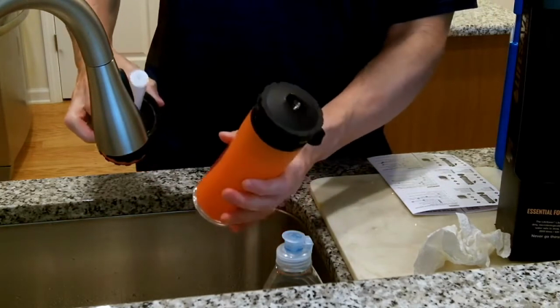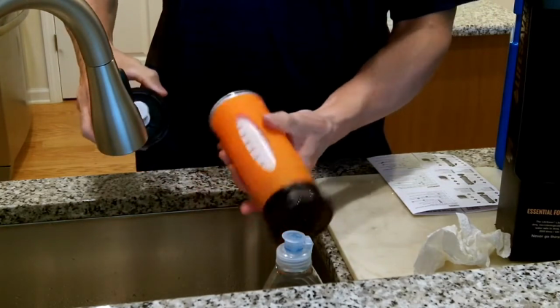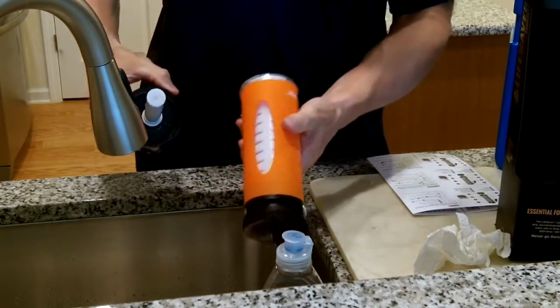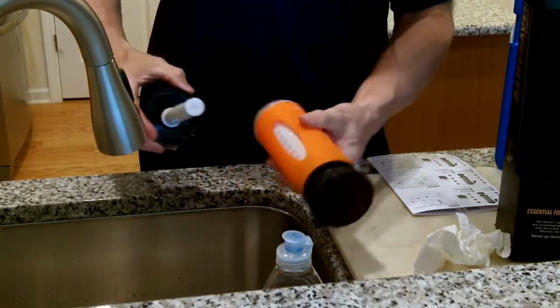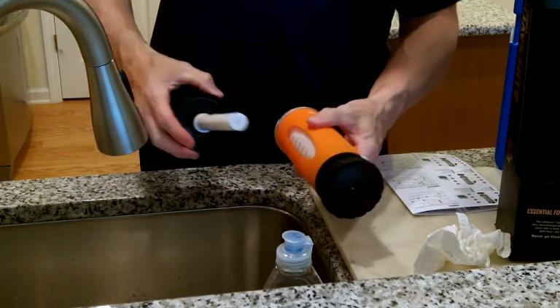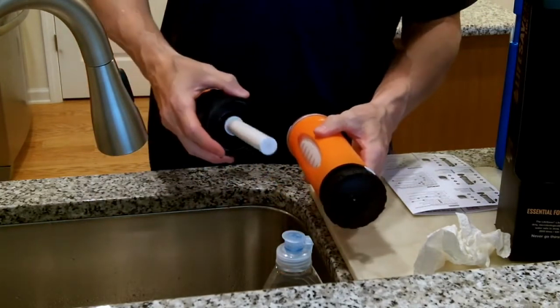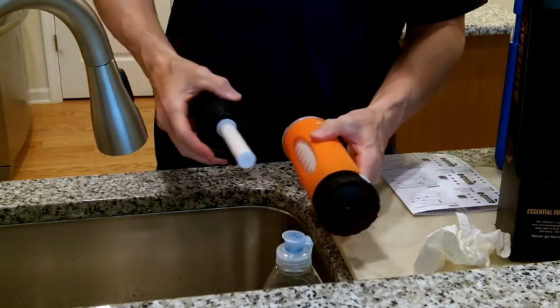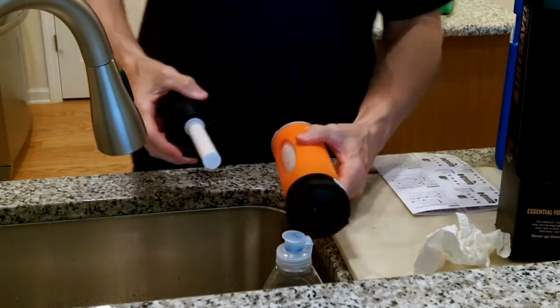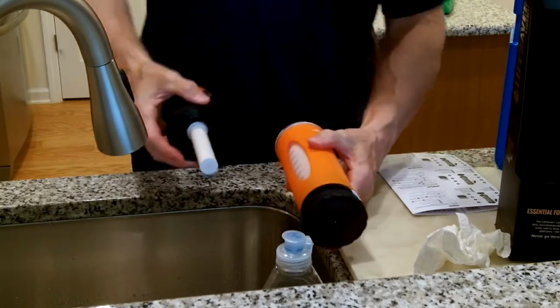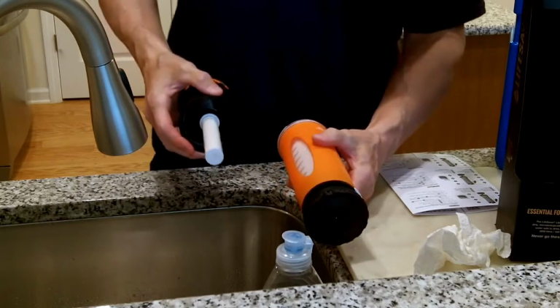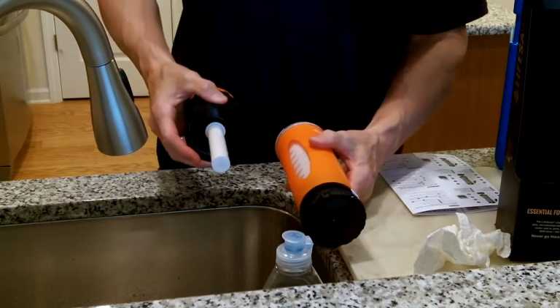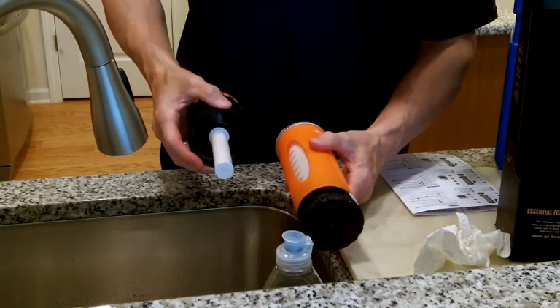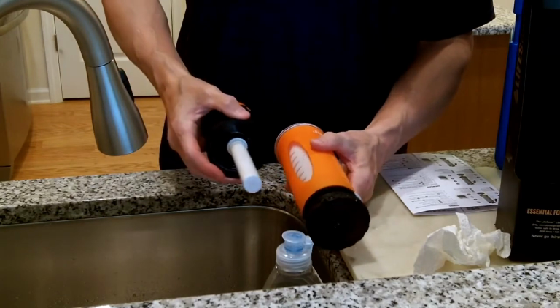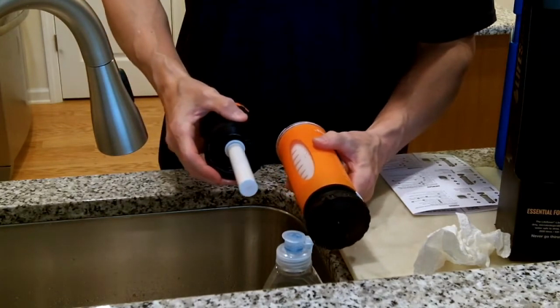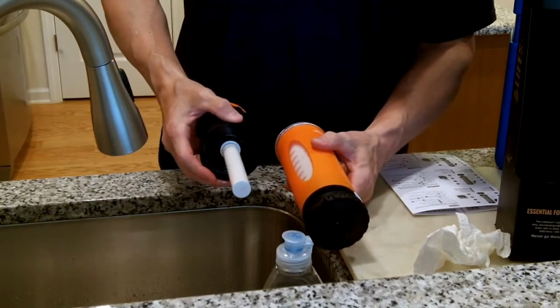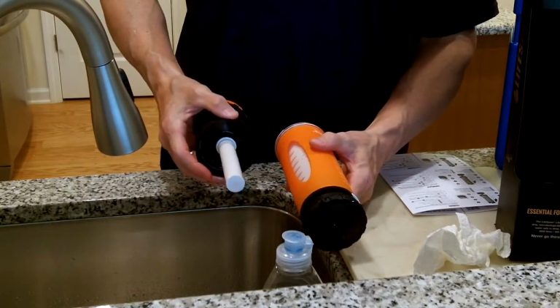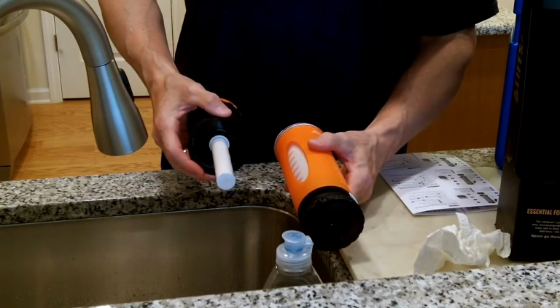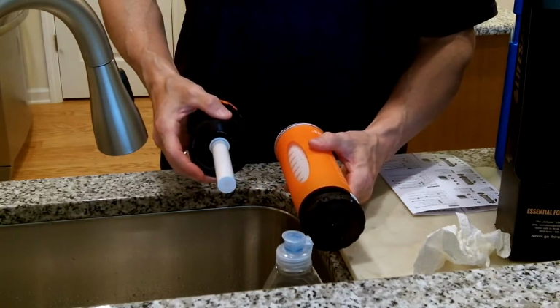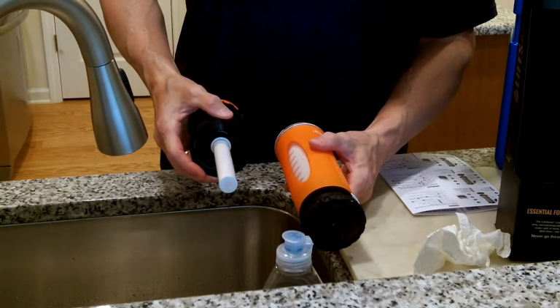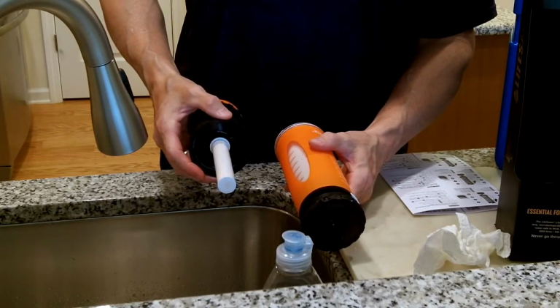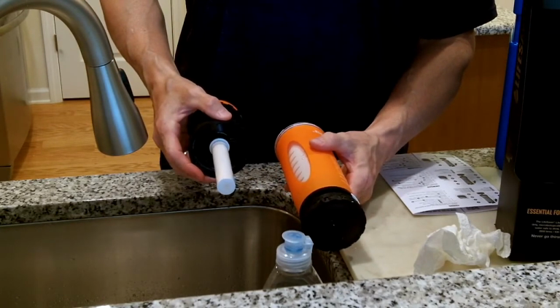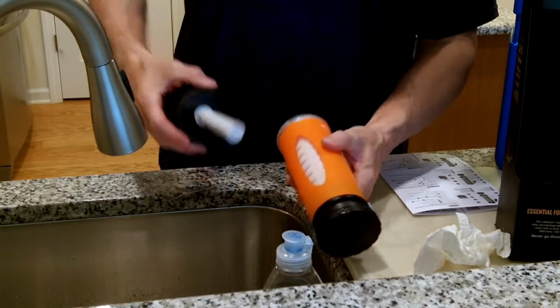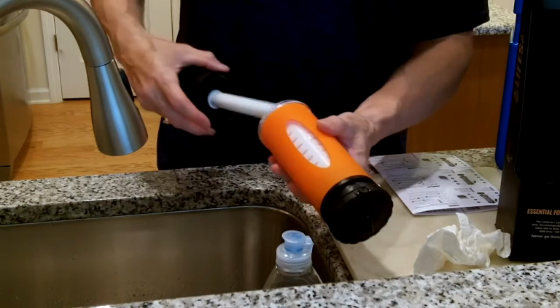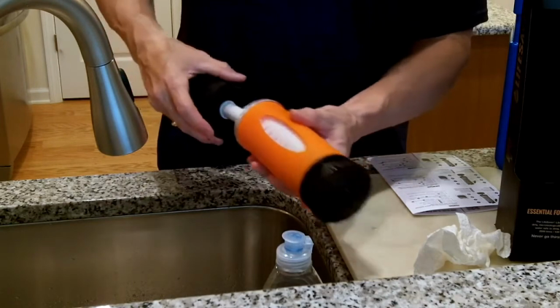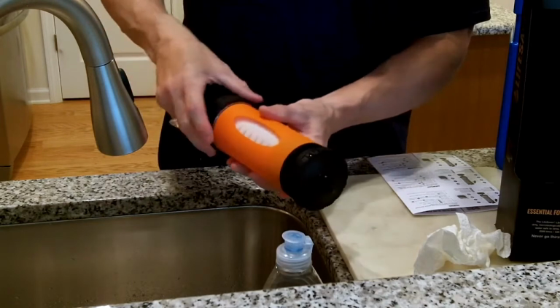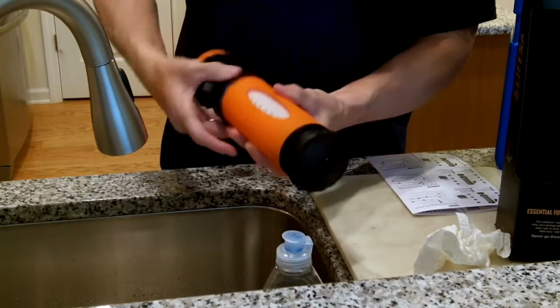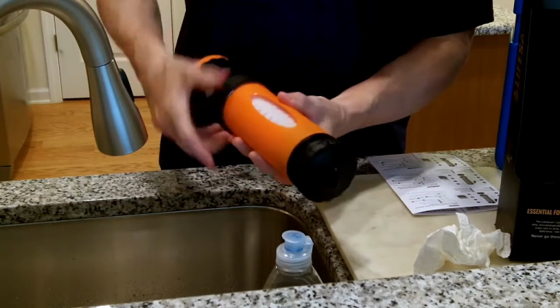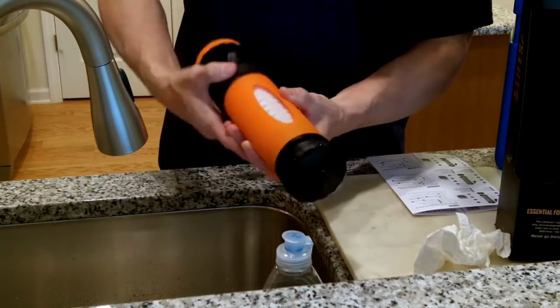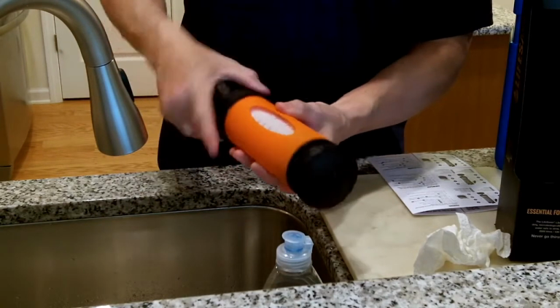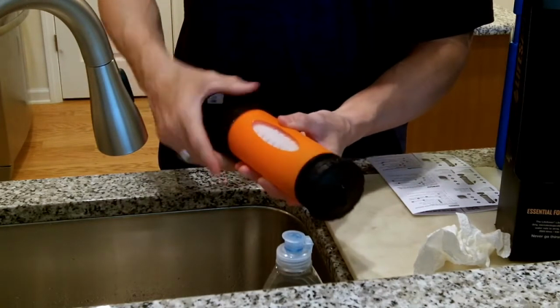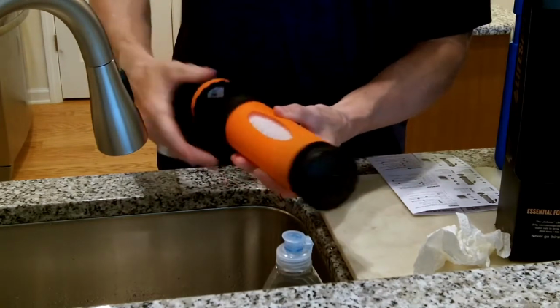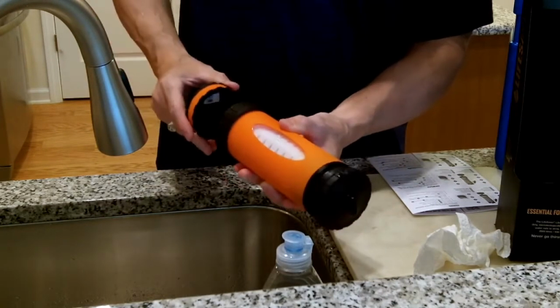Repeat steps four, five, and six — which we just did. Your Lifesaver Liberty bottle is now ready to use.